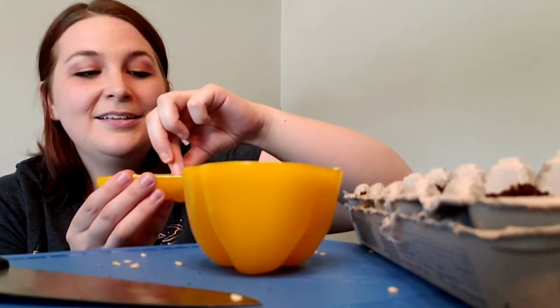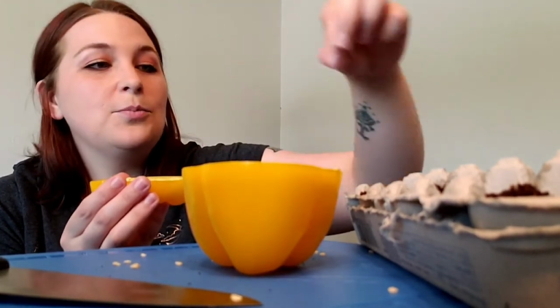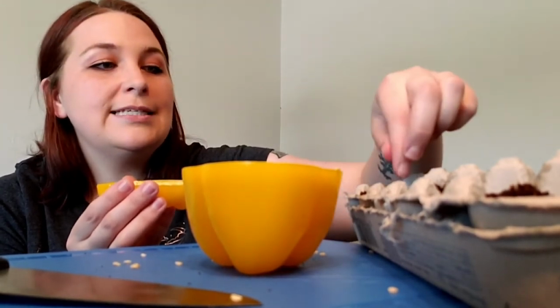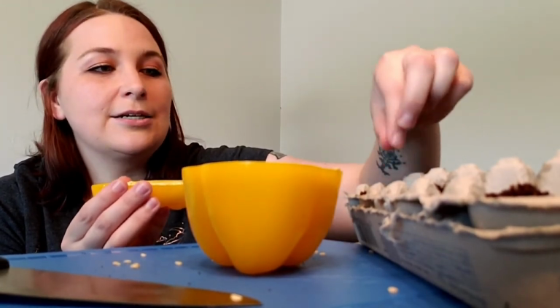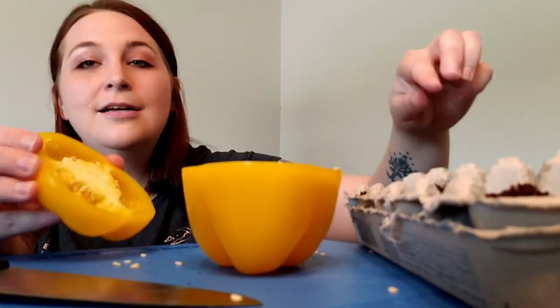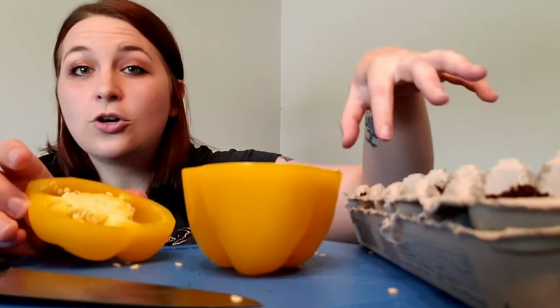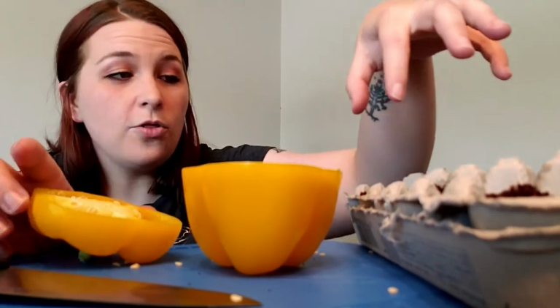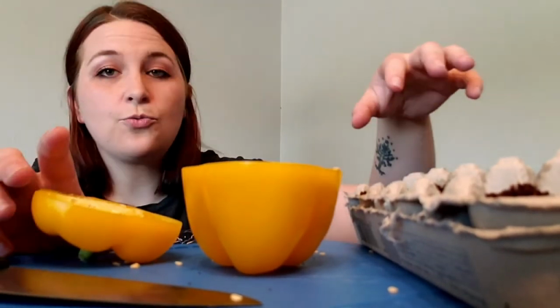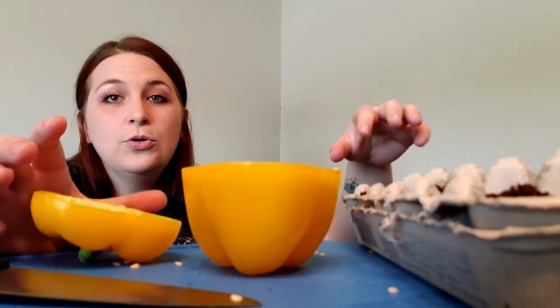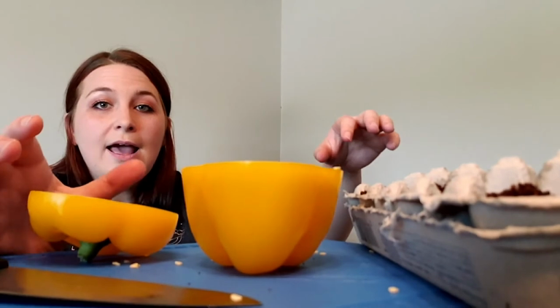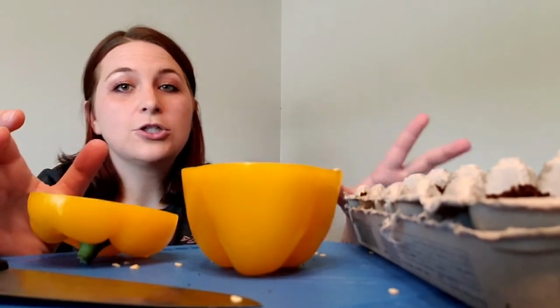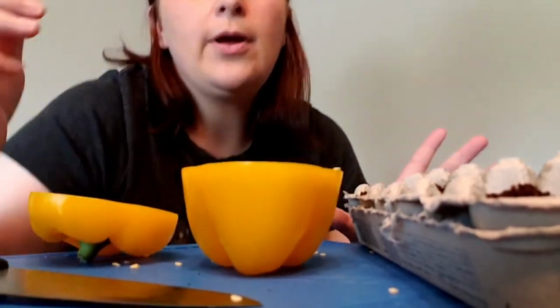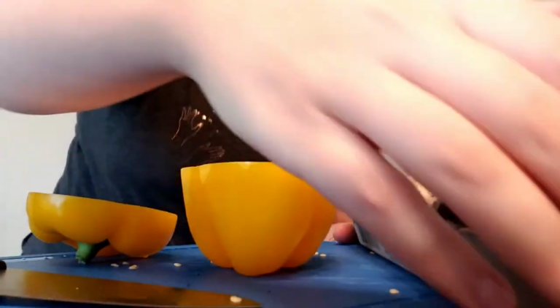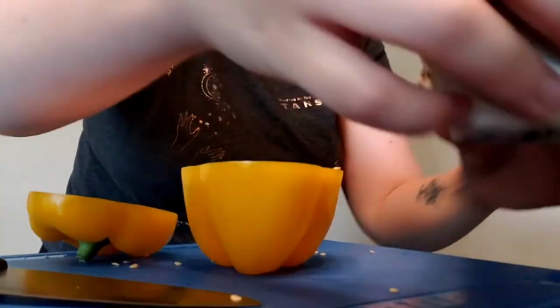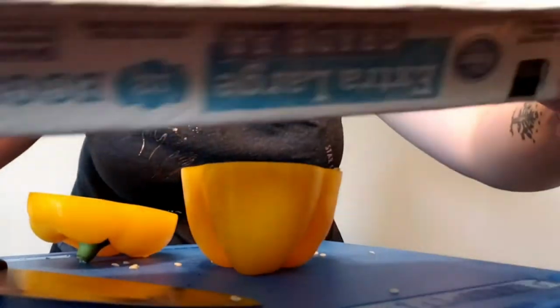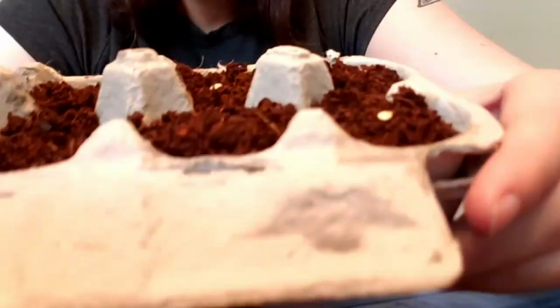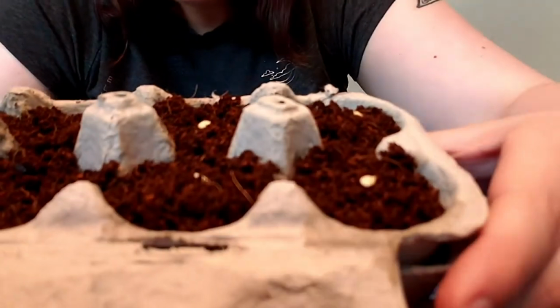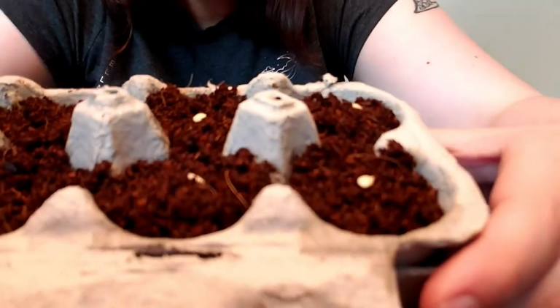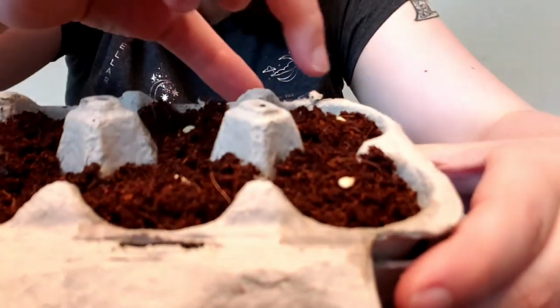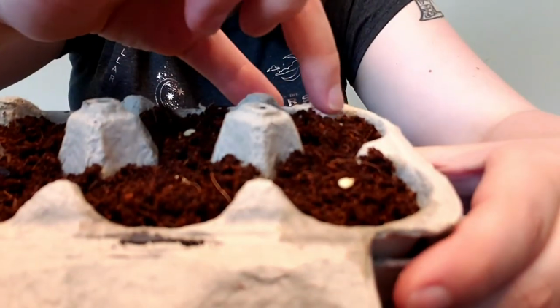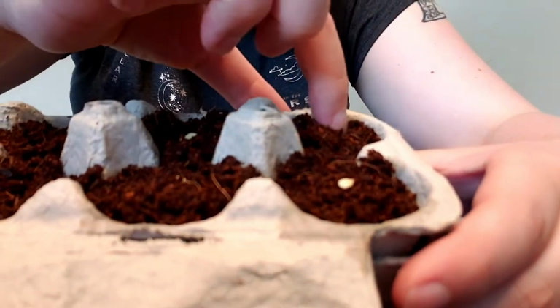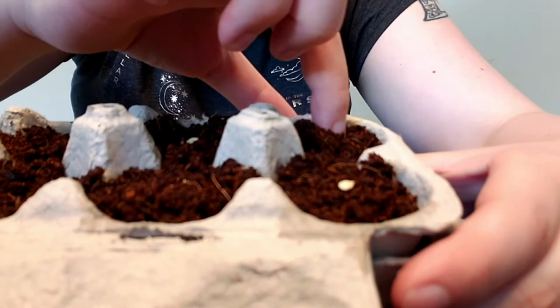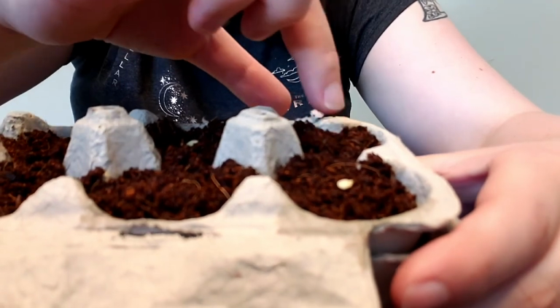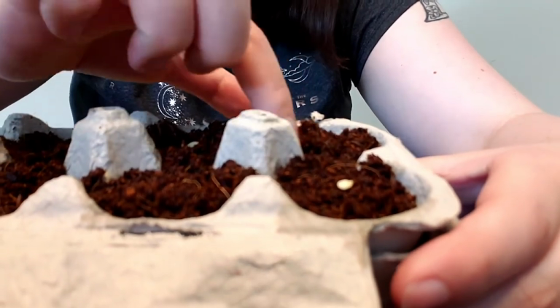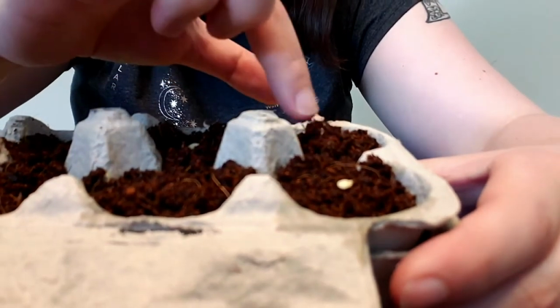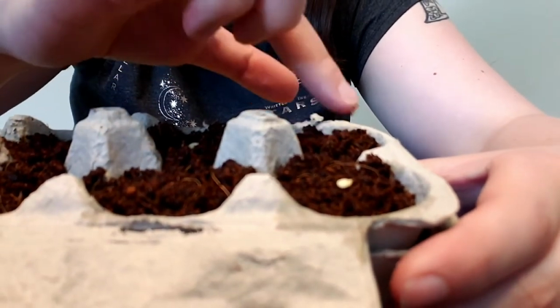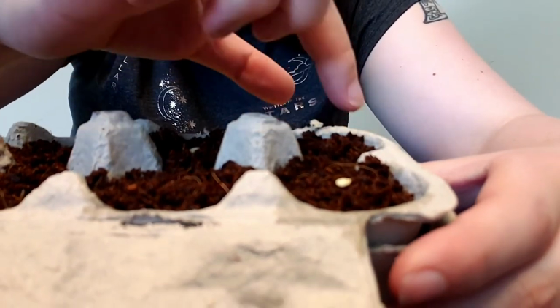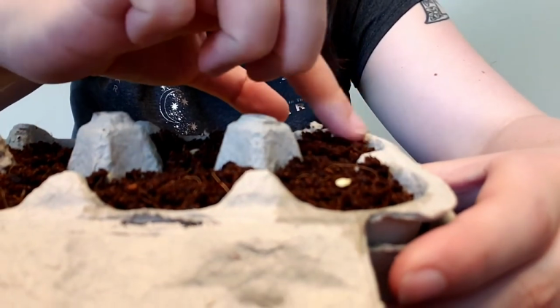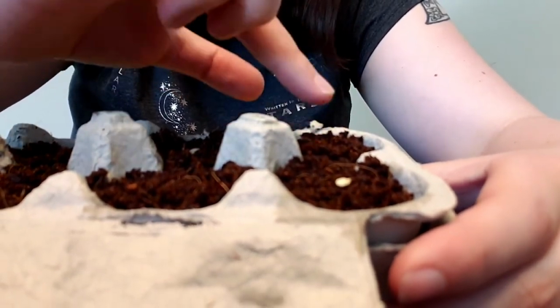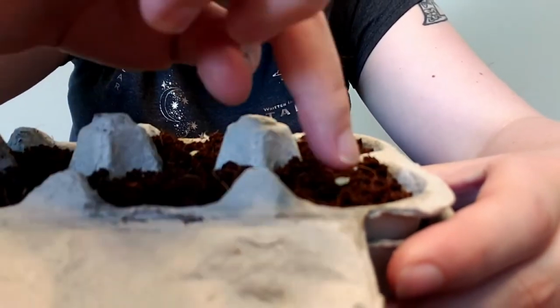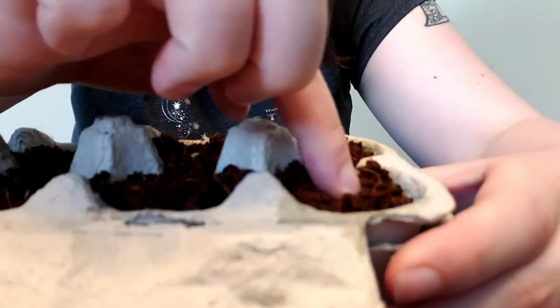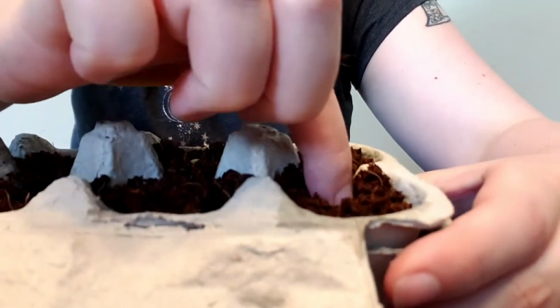So I'm gonna put these in here and you'll go all the way through, and you're just going to want to poke them down in there so that you can't see them, and then toss a little soil over the top.